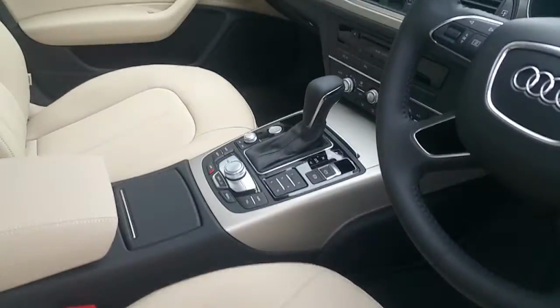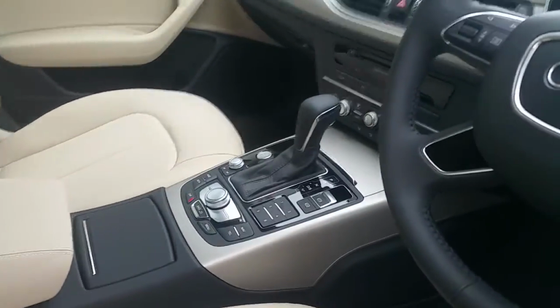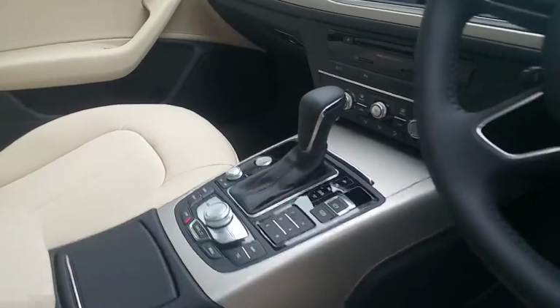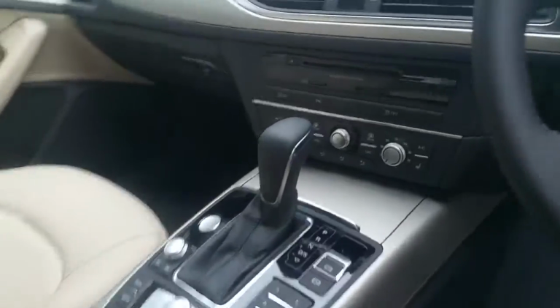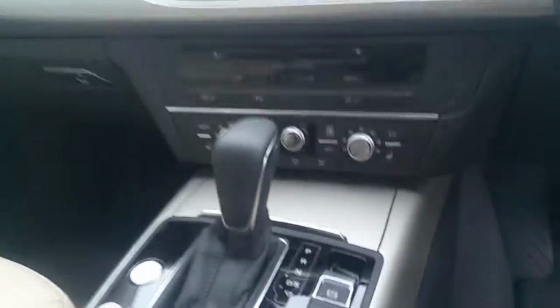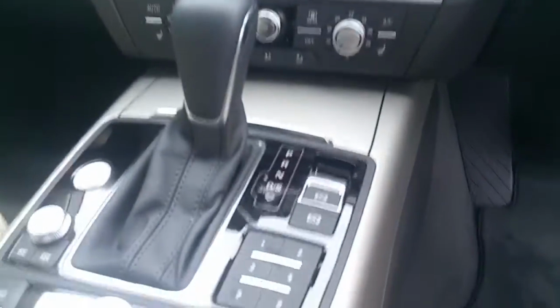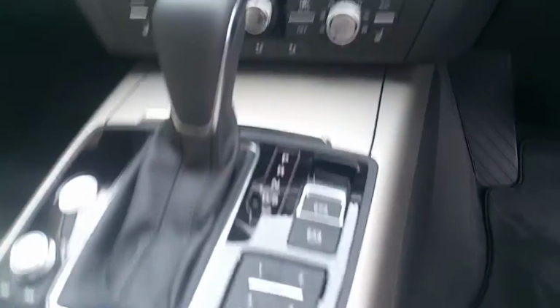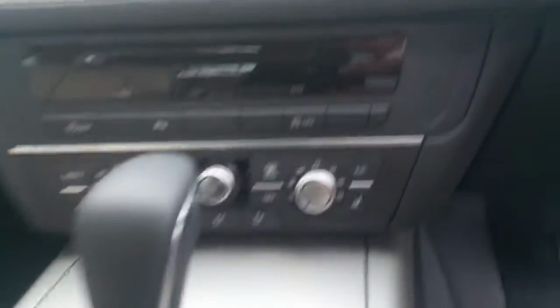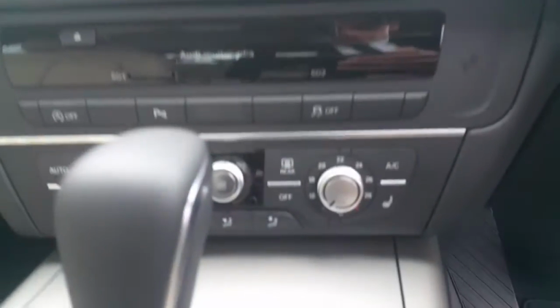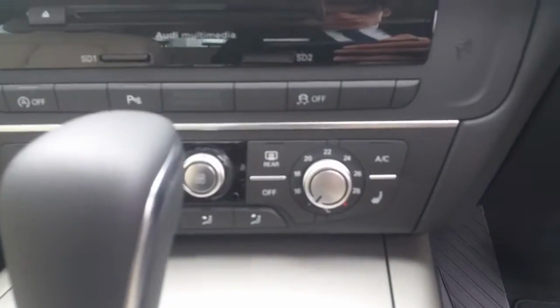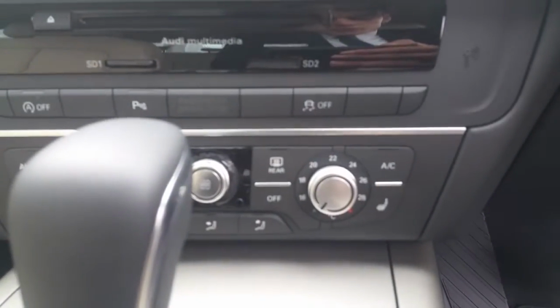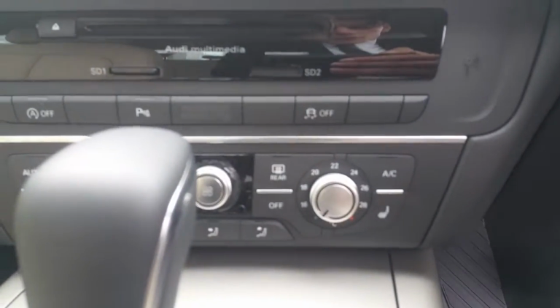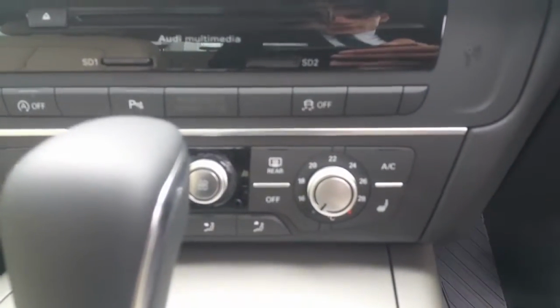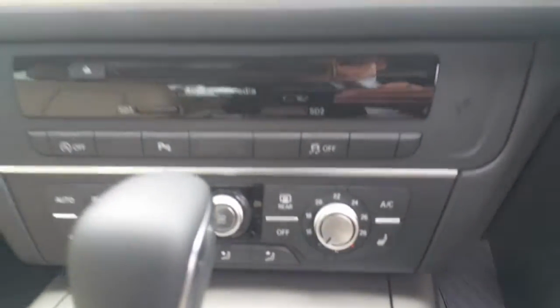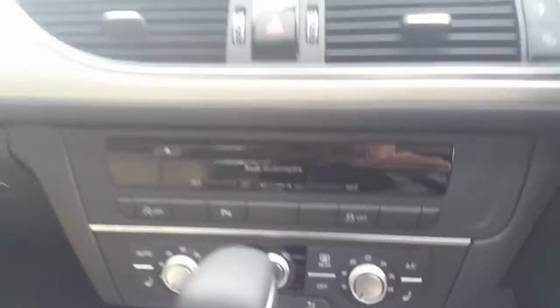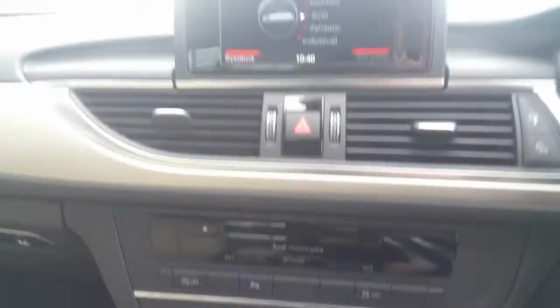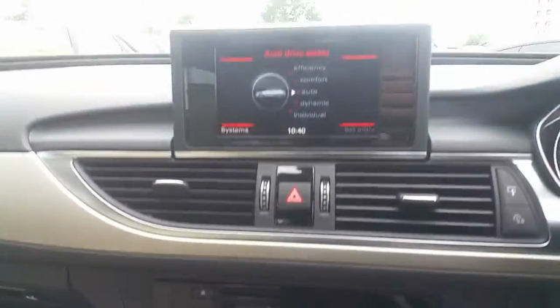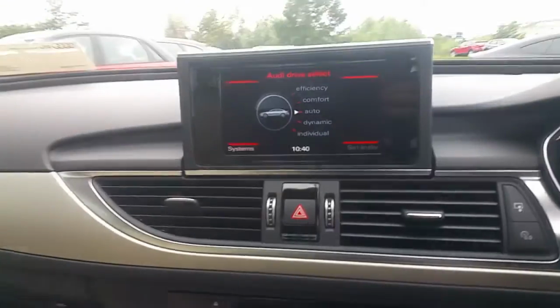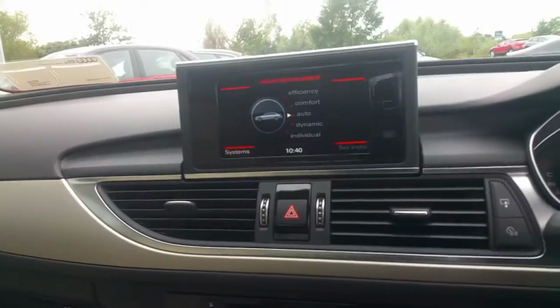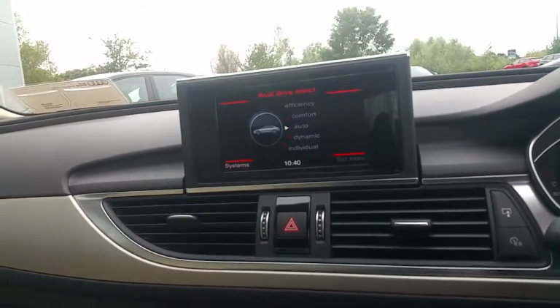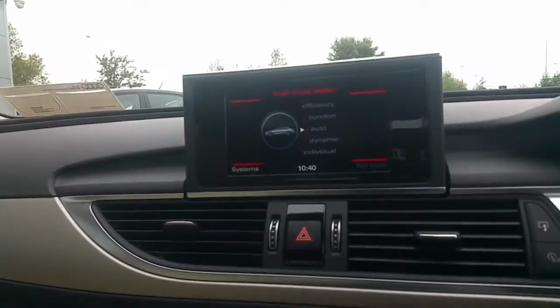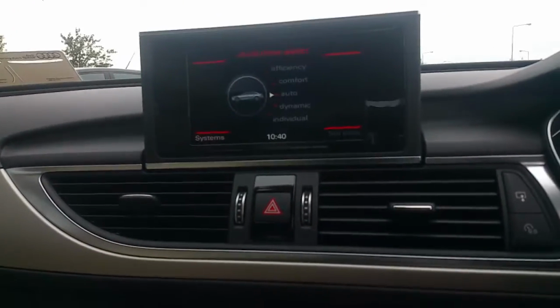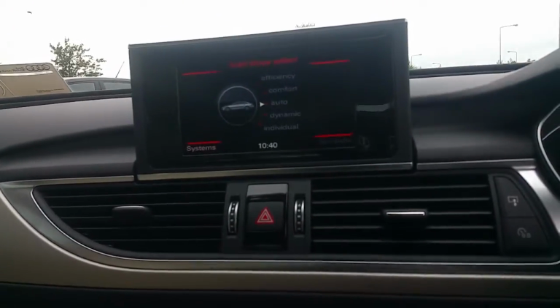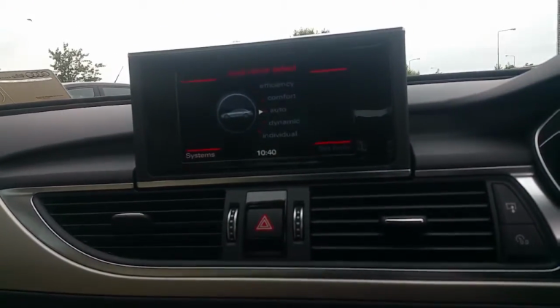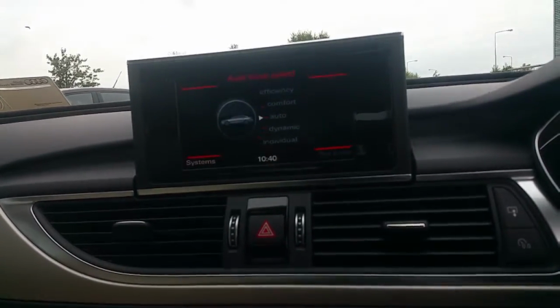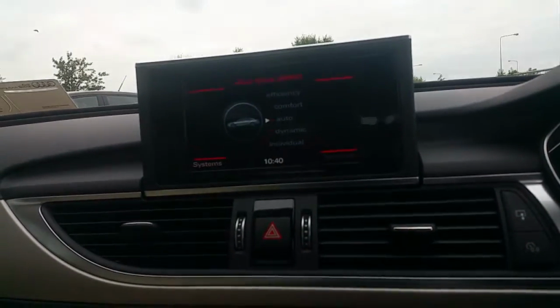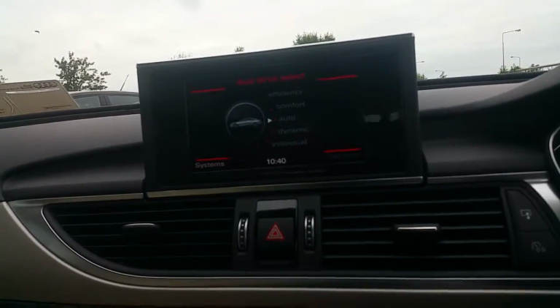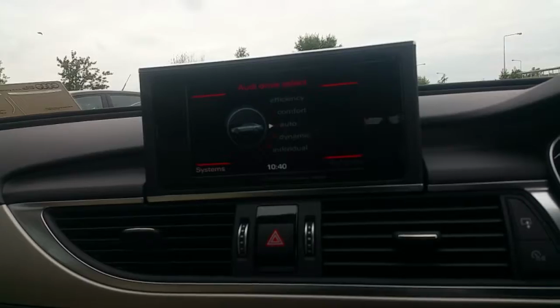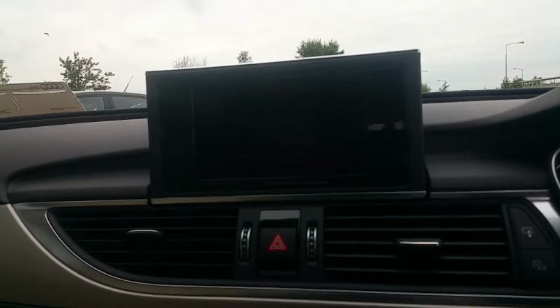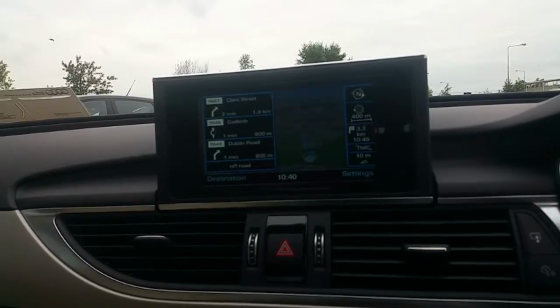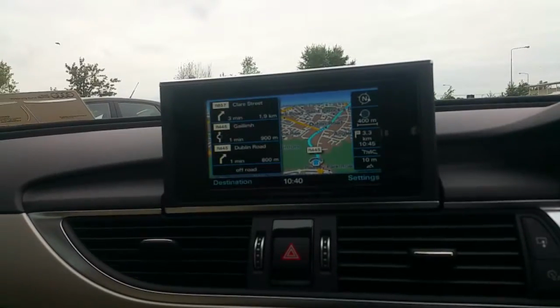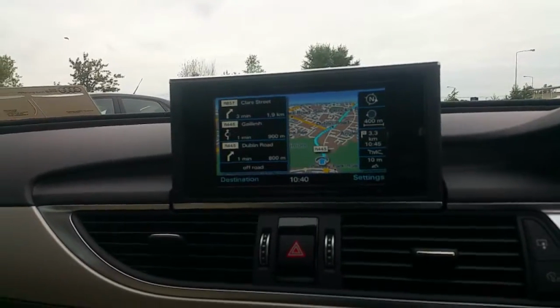The automatic S-tronic gearbox, touchpad, and controls for the climate control and heated seat feature are all present. The Audi MMI interface includes Audi drive select, allowing the driver to choose their preferred driving style. It also has Bluetooth and satellite navigation.